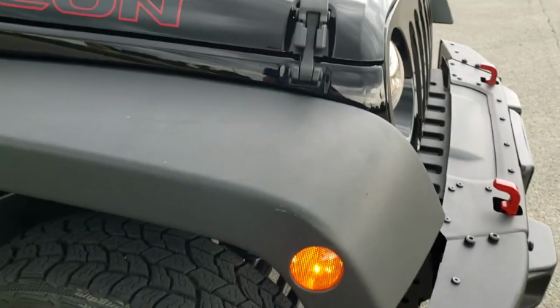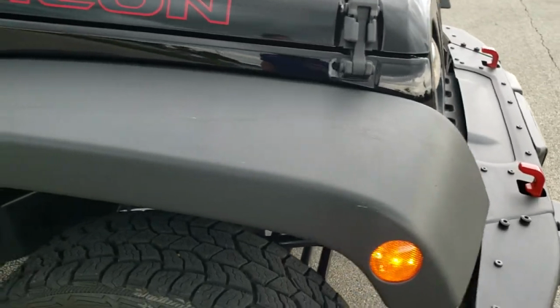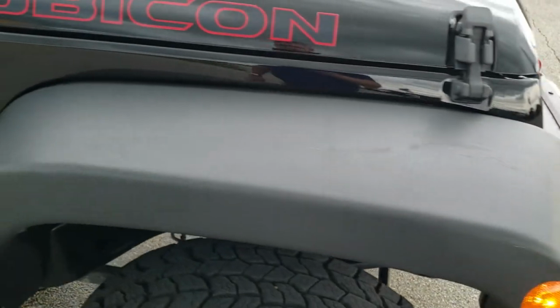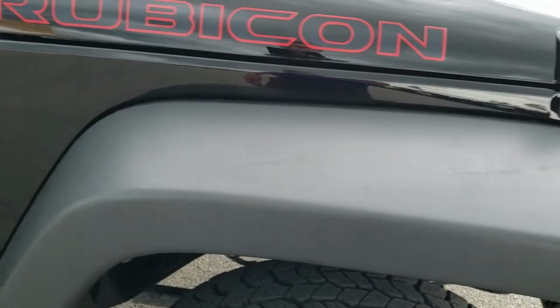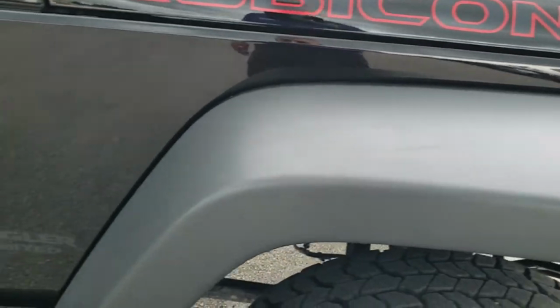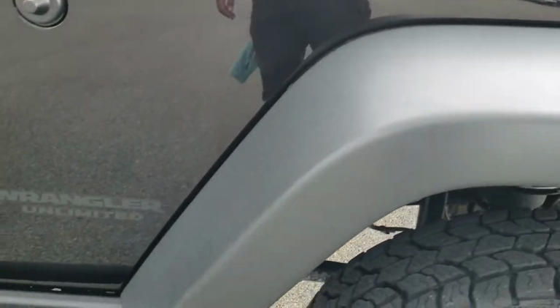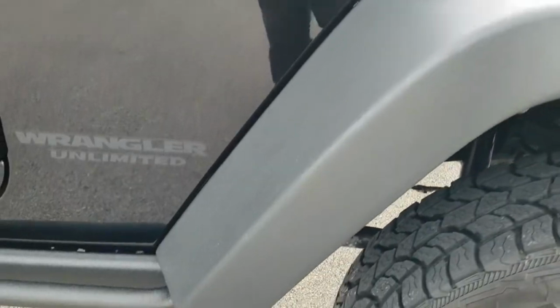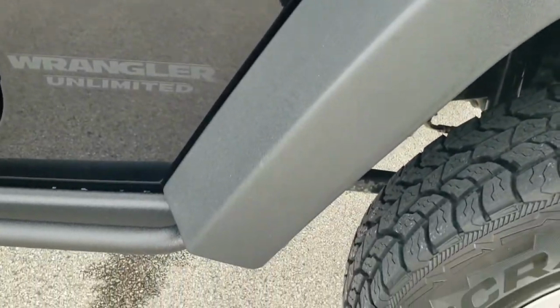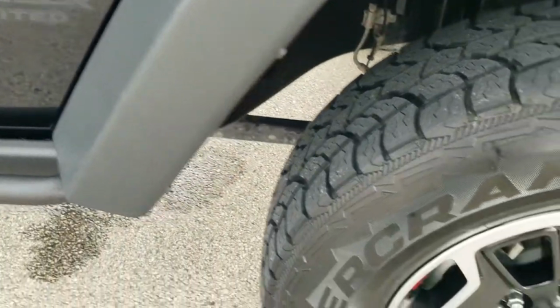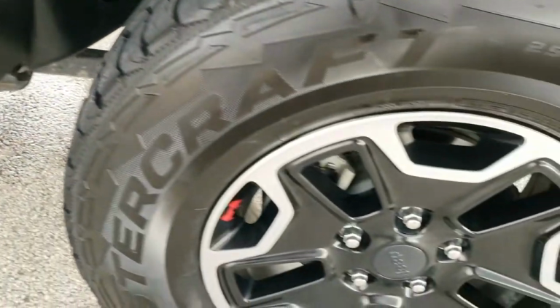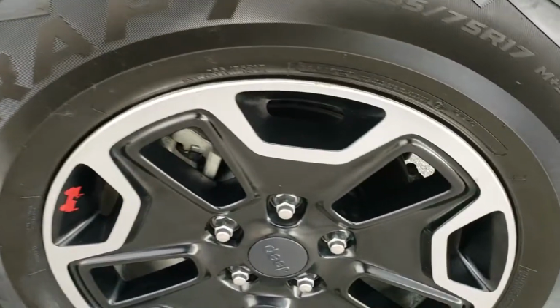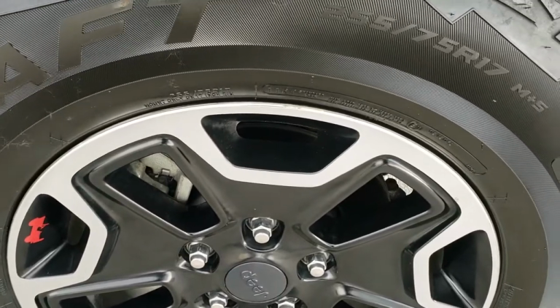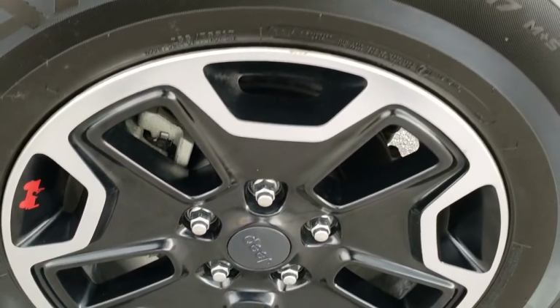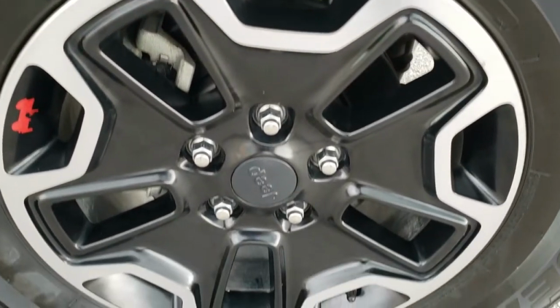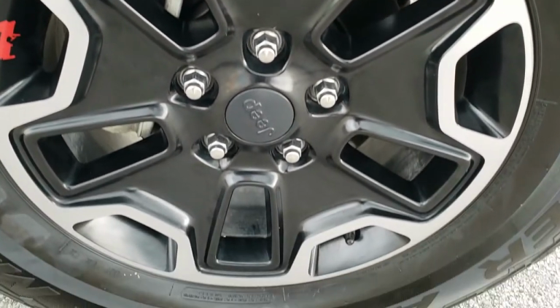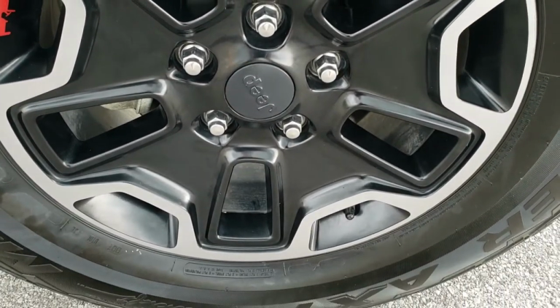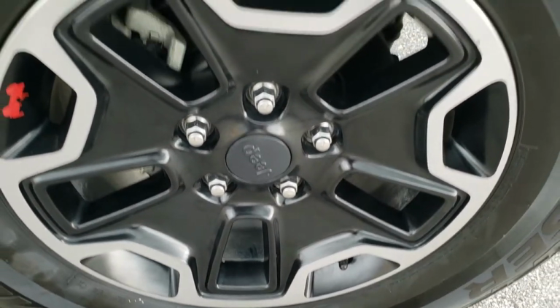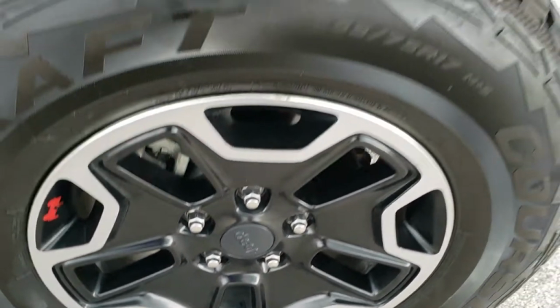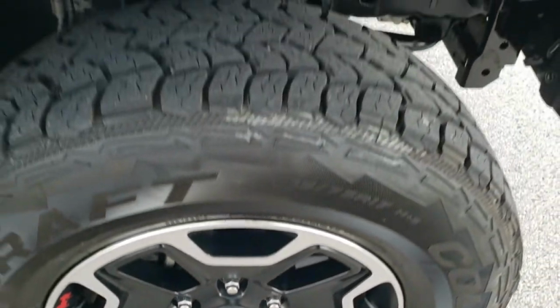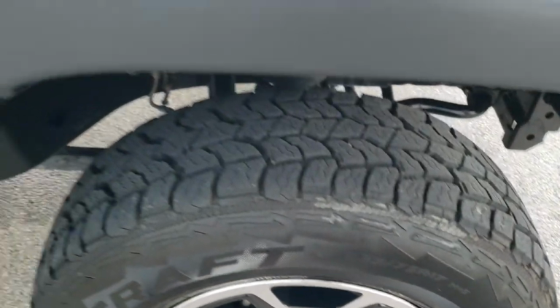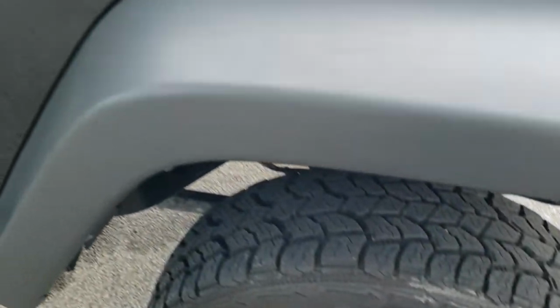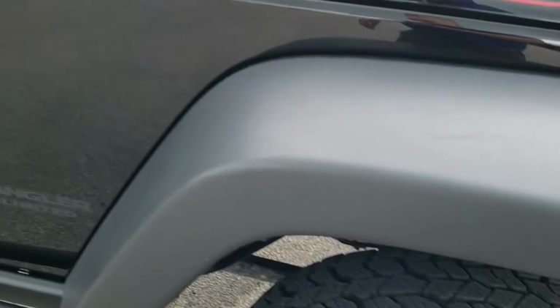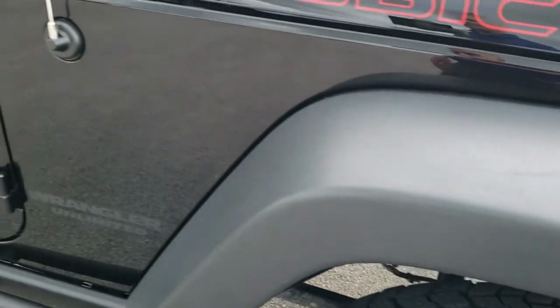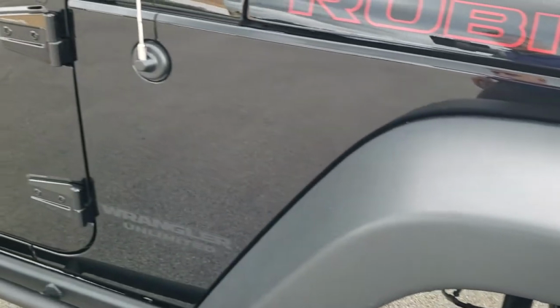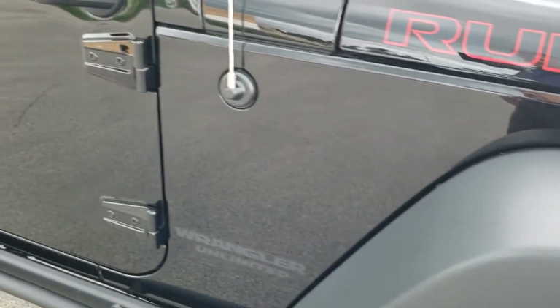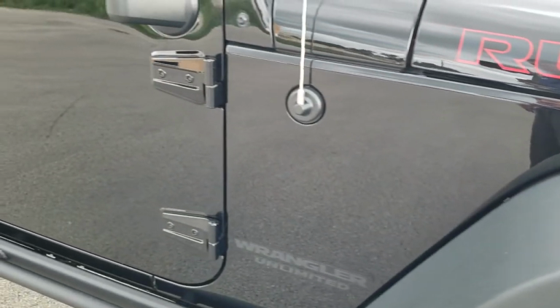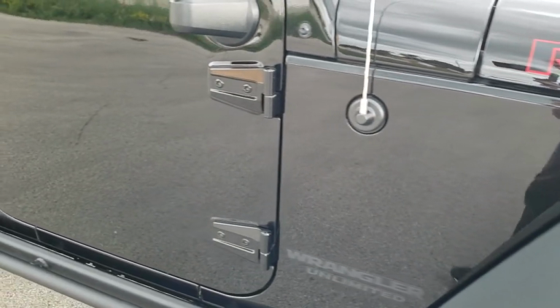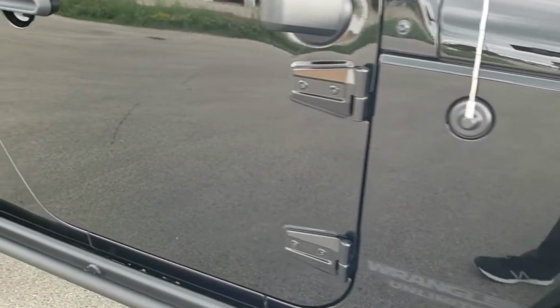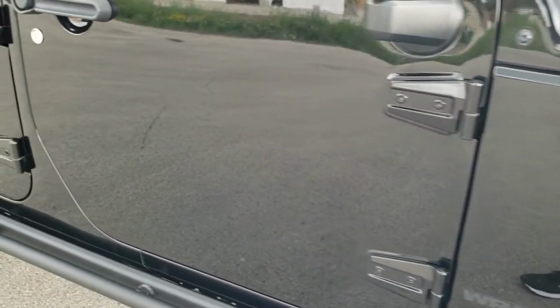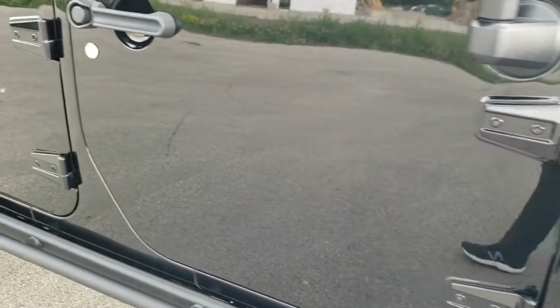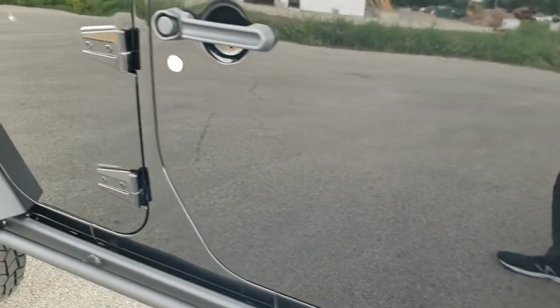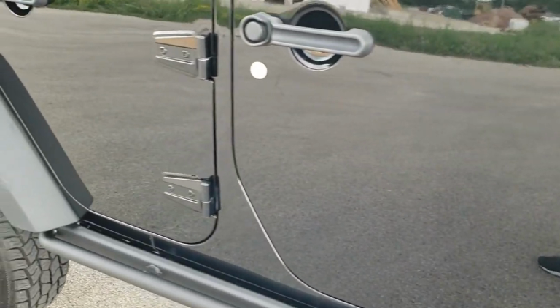Passenger side front fender is in nice shape as well, and the passenger side rim has no major scuffs or scrapes. As you go down this side of the Jeep, take note of how clean the body is and how reflective and mirror-like that paint is.